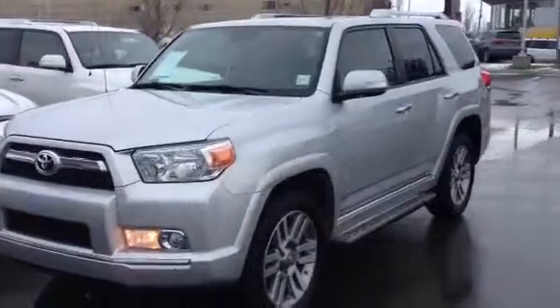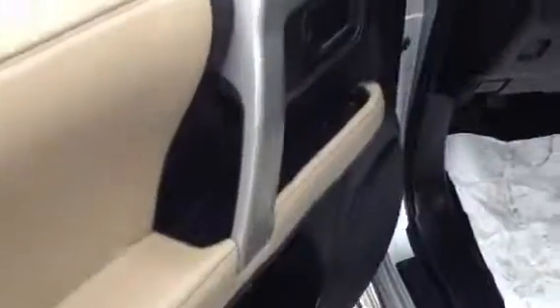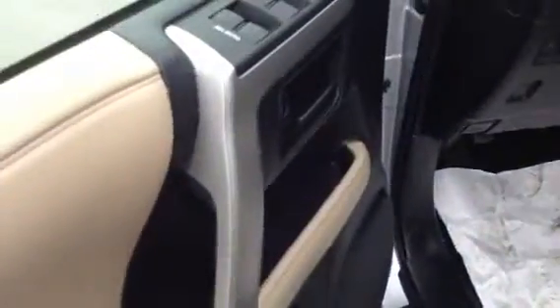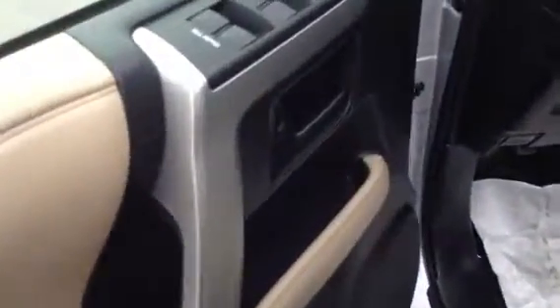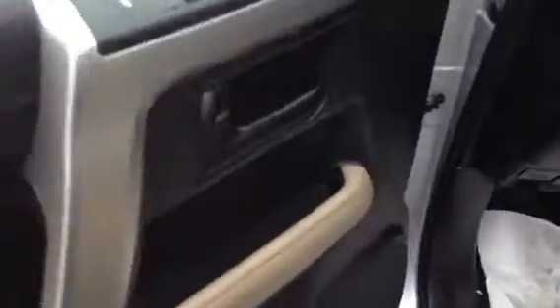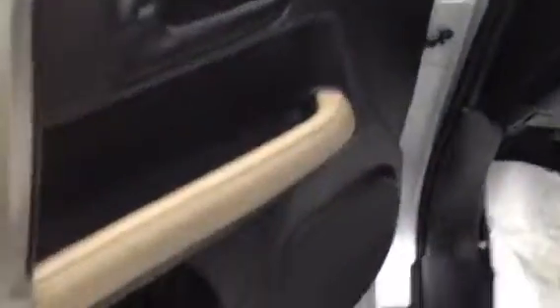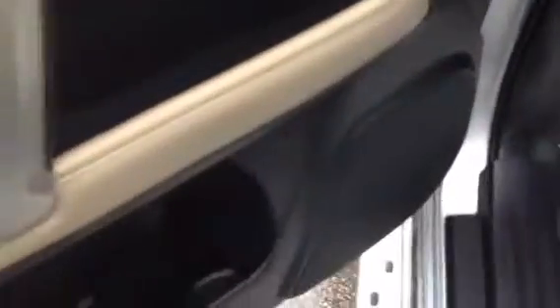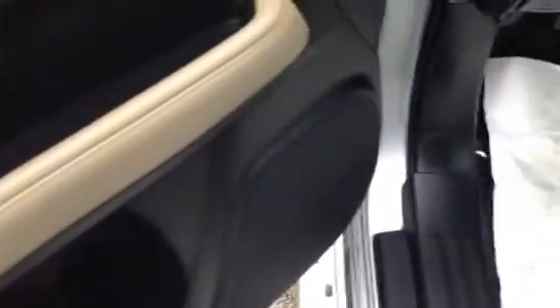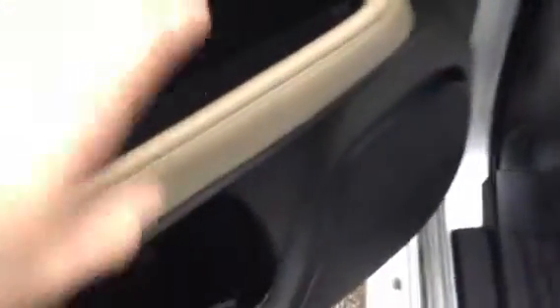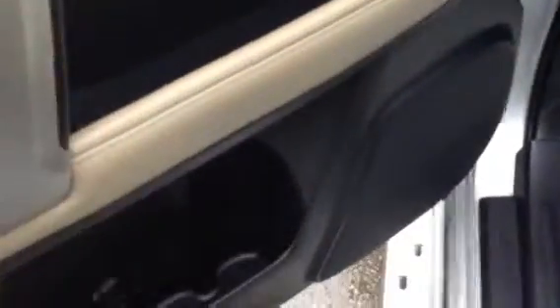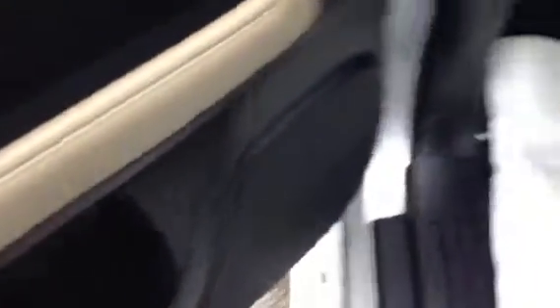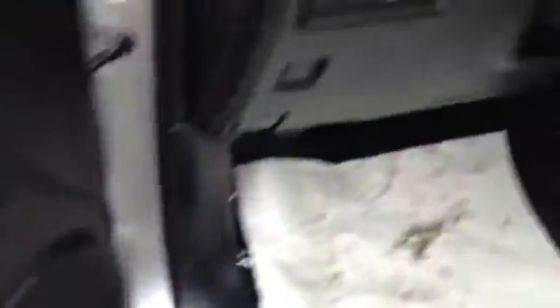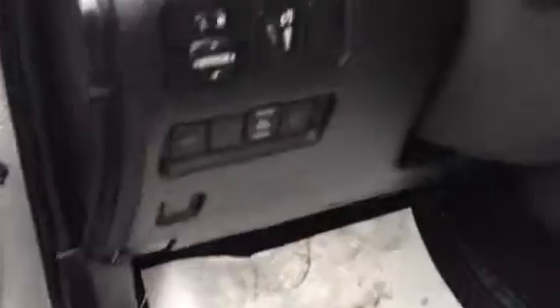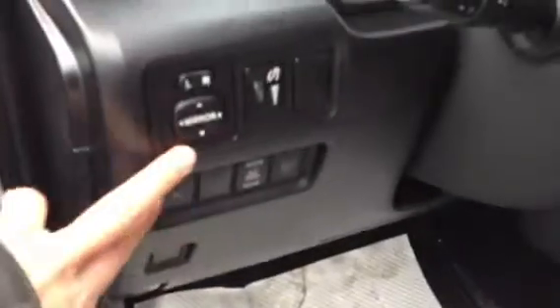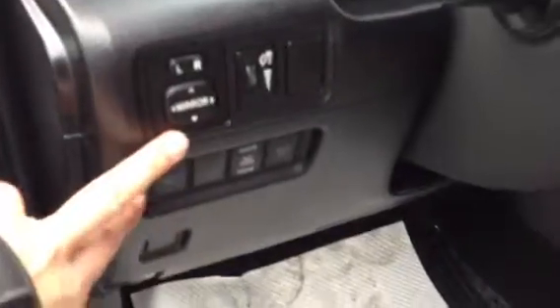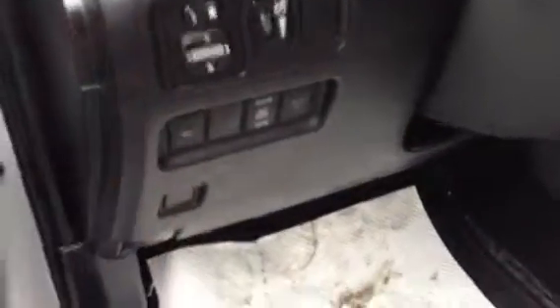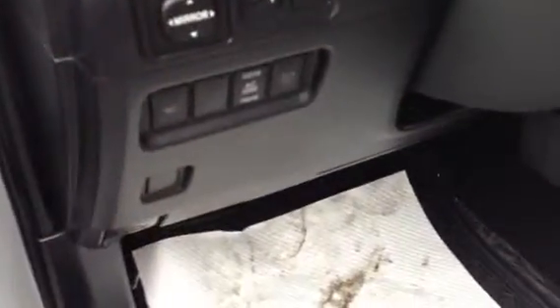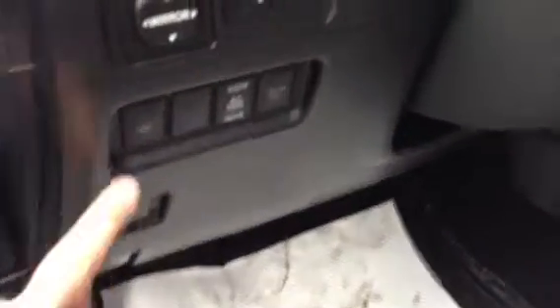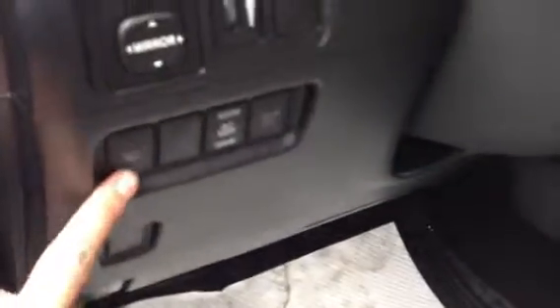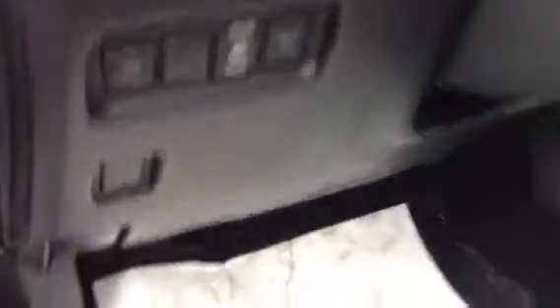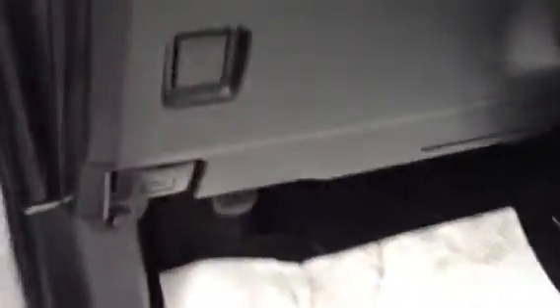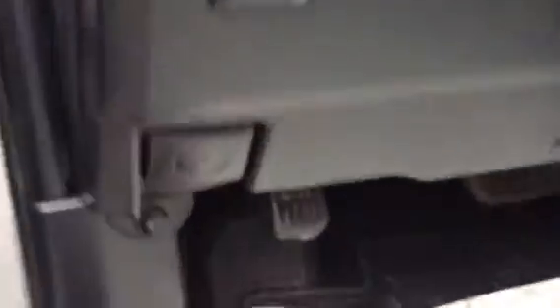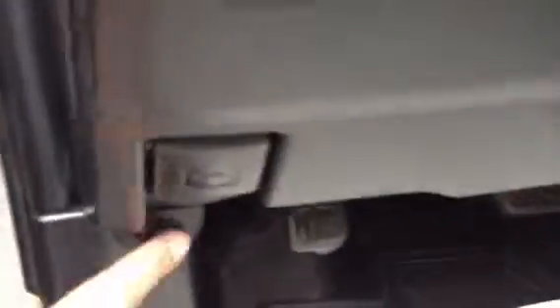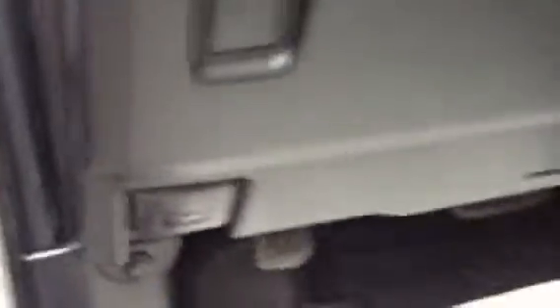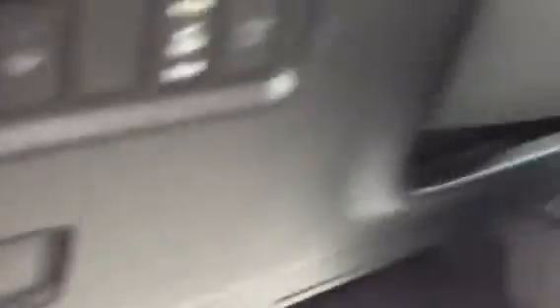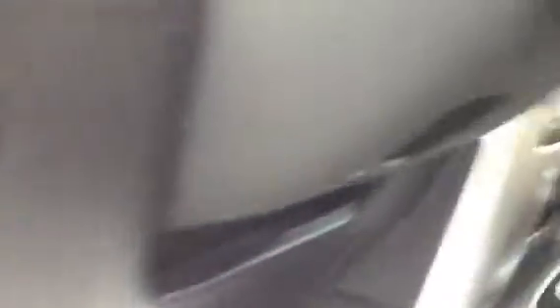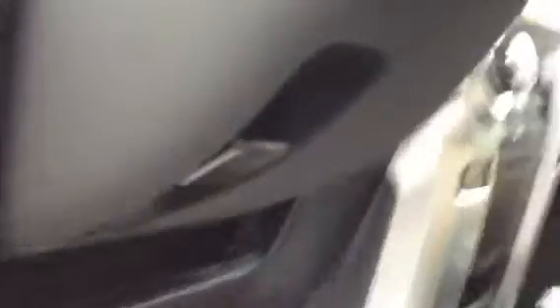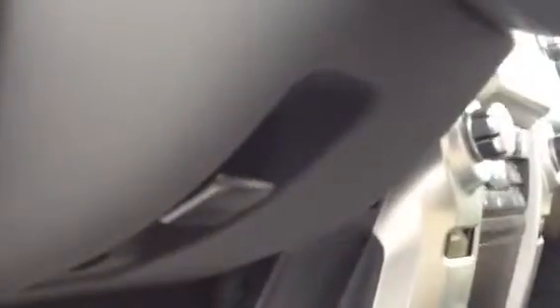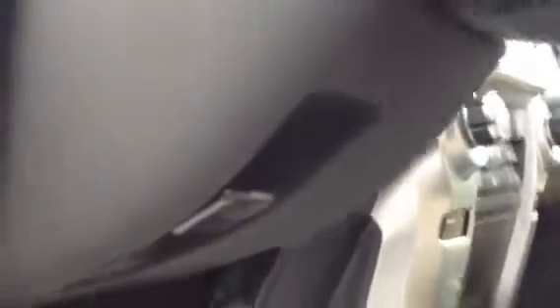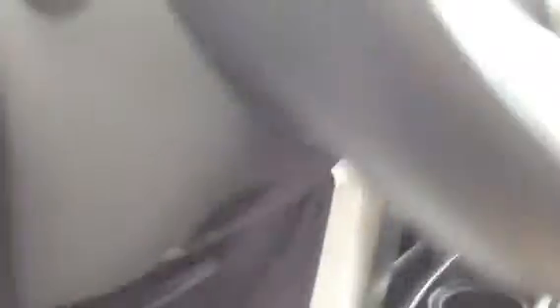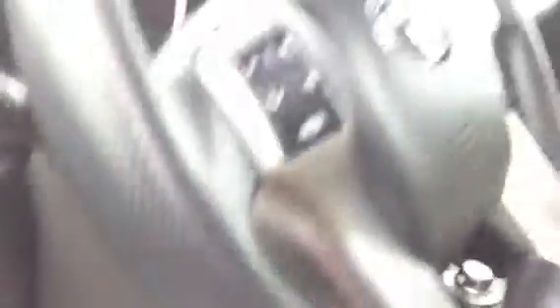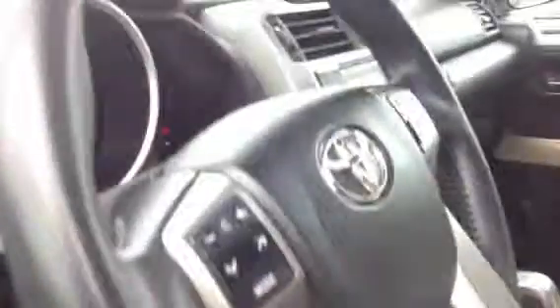You have powered windows, power locks, lots of storage compartments on the side of the doors, side mirrors are powered, windshield wiper de-icer, you have a trailer brake, and this is a tilt steering wheel which is fully leather wrapped.